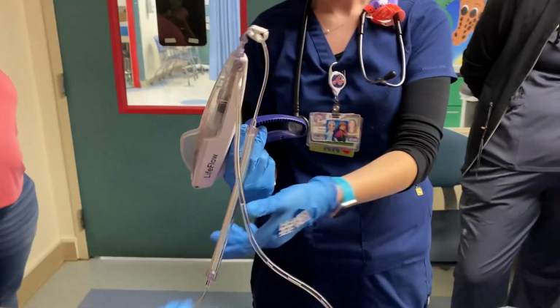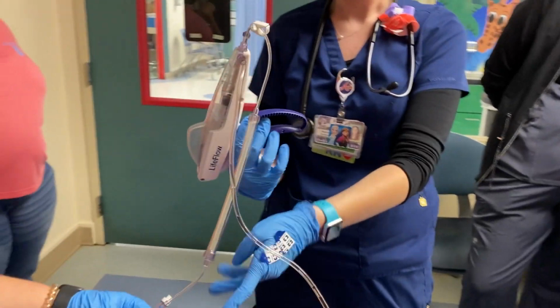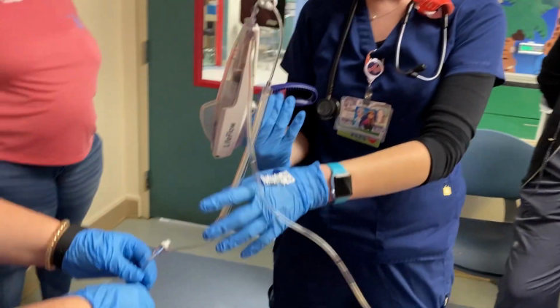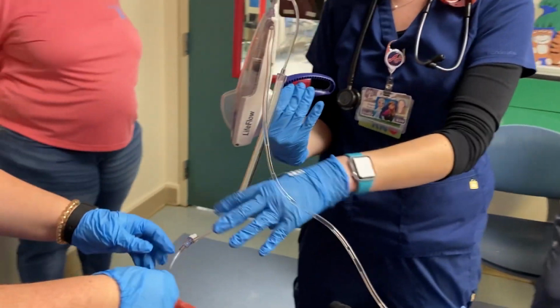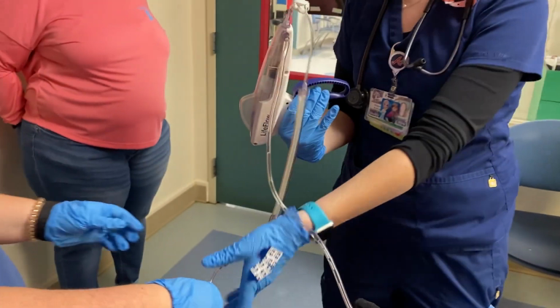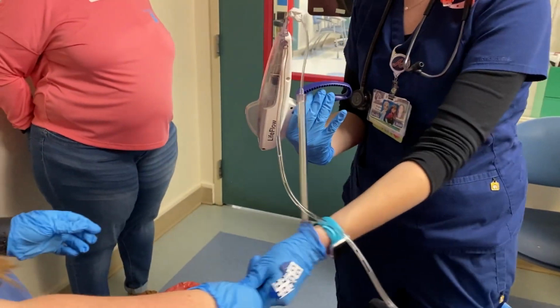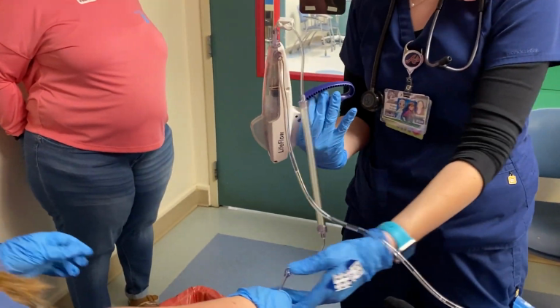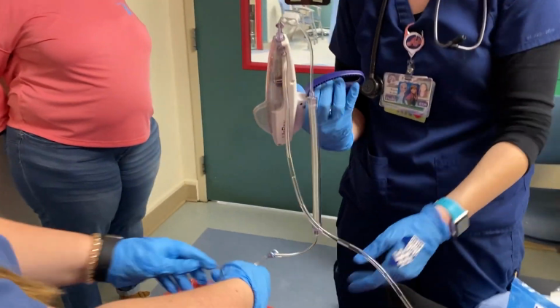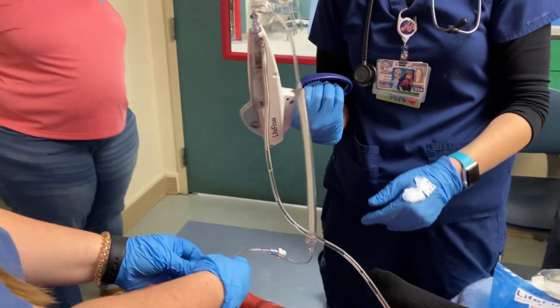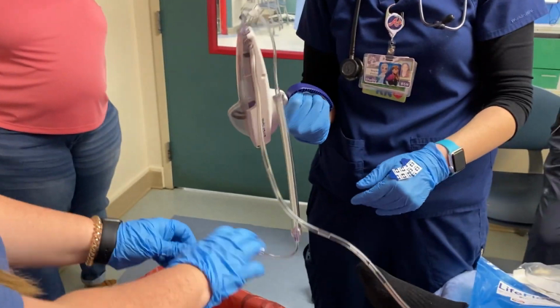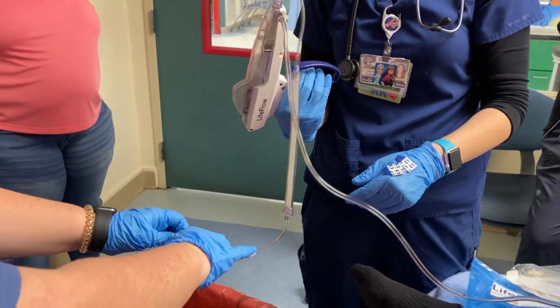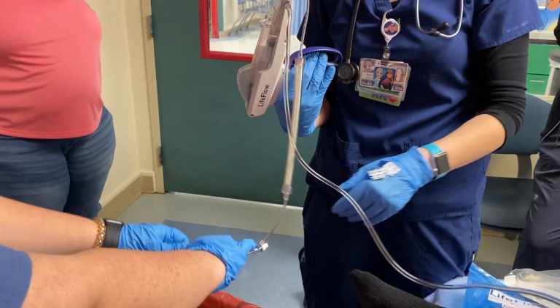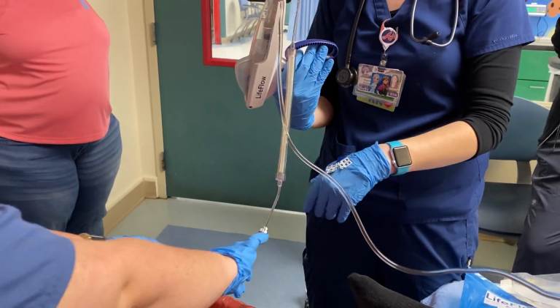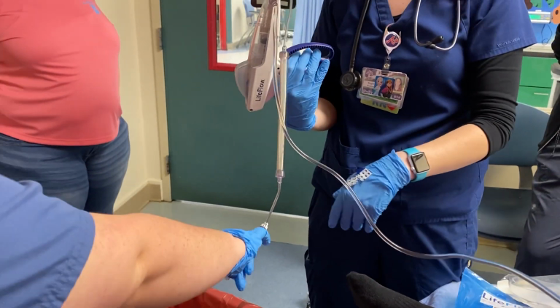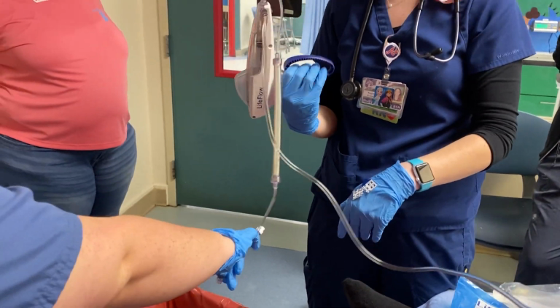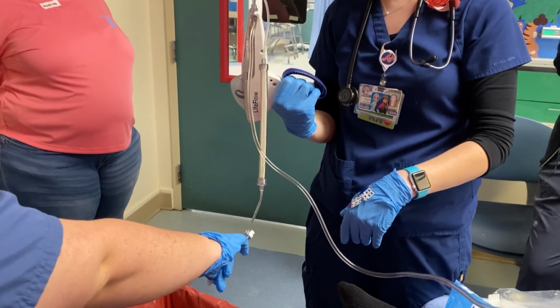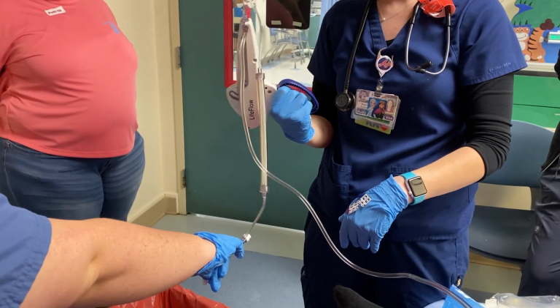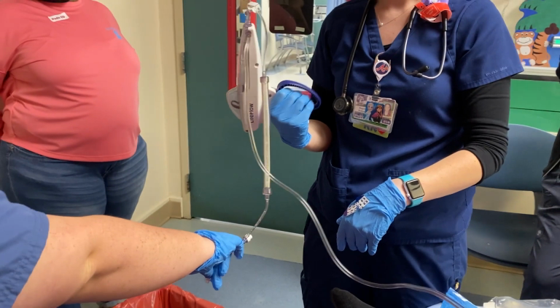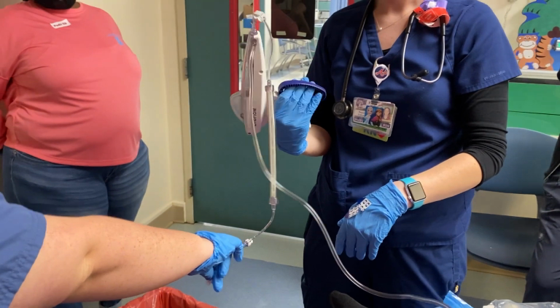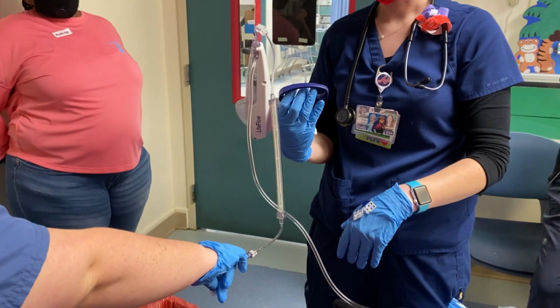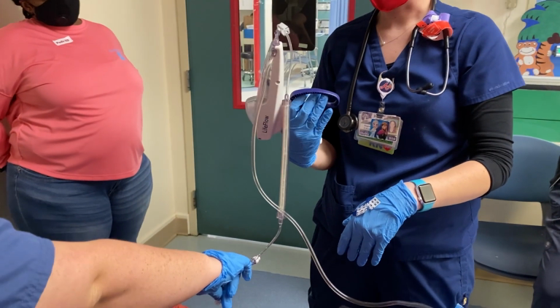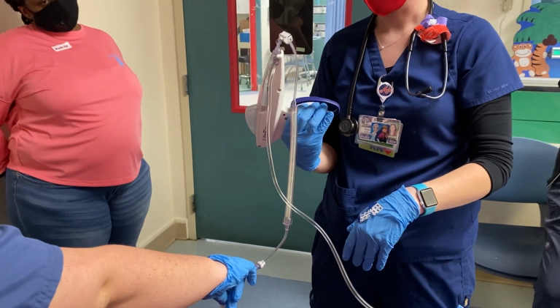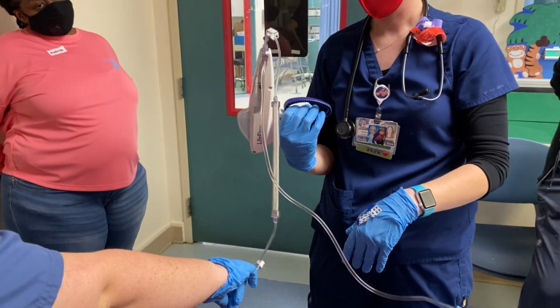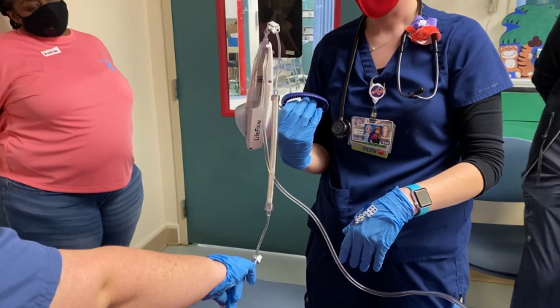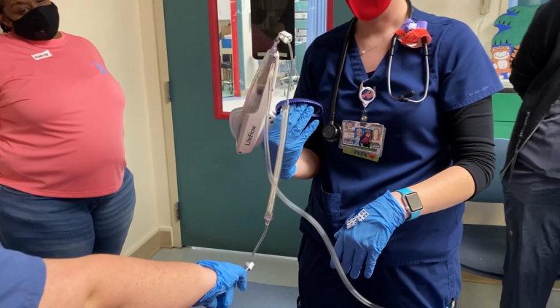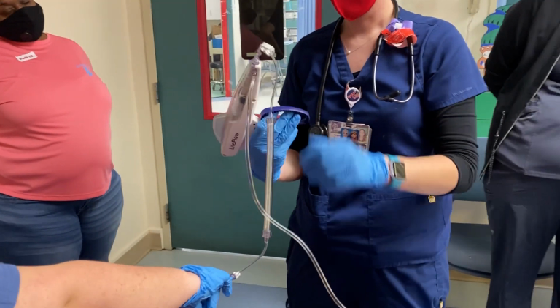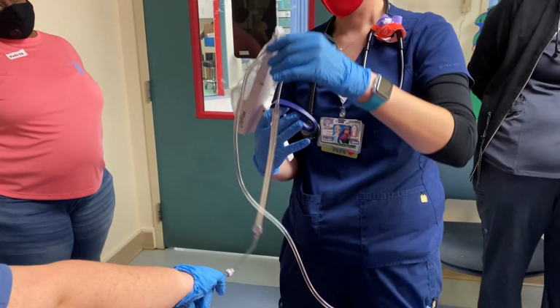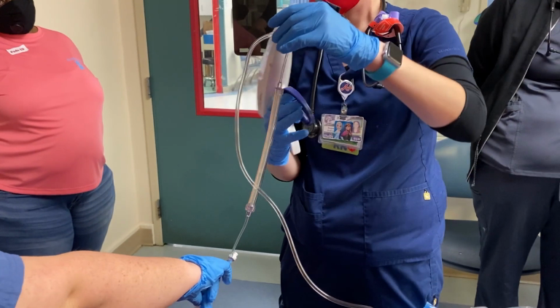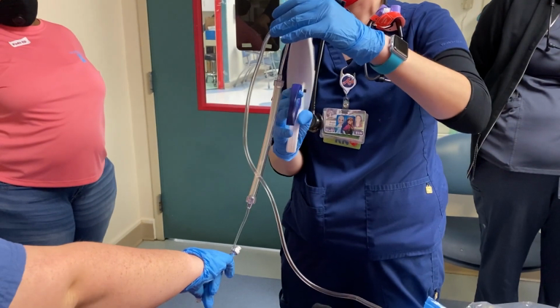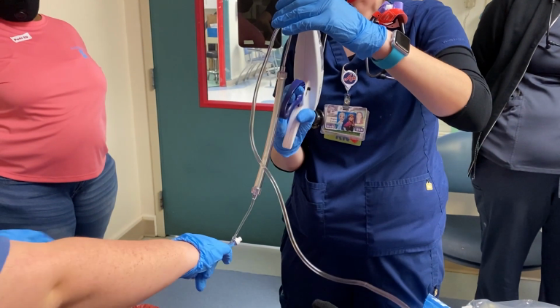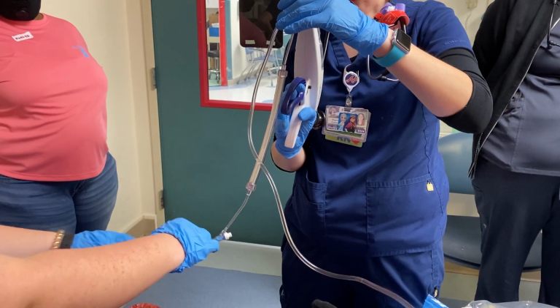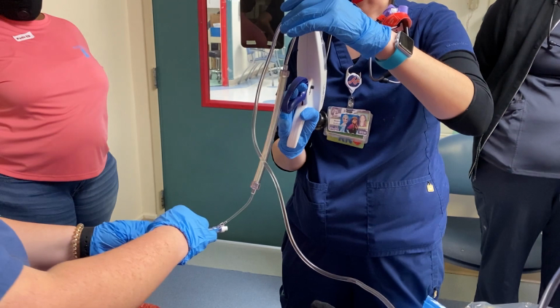Keep pumping until you get the air out. What size IV do you have in his arm? 20. Okay. Alright, should be good on air.